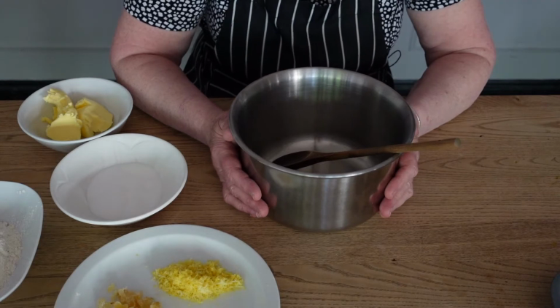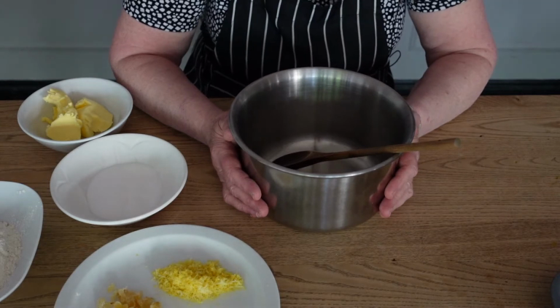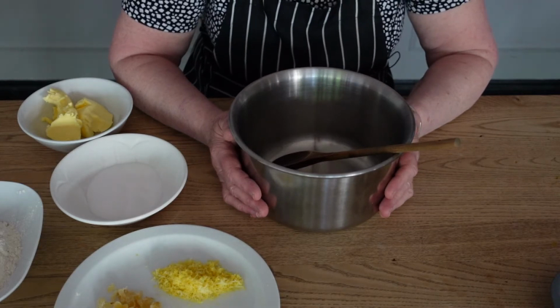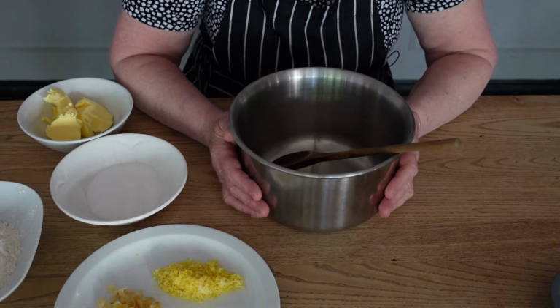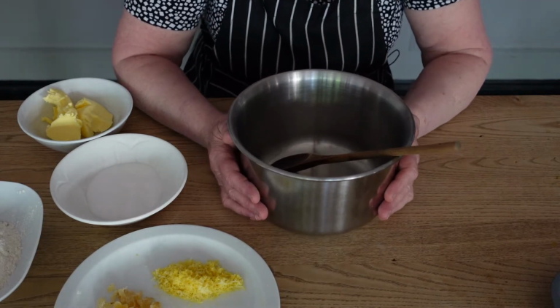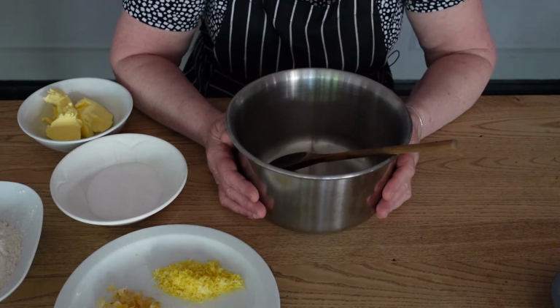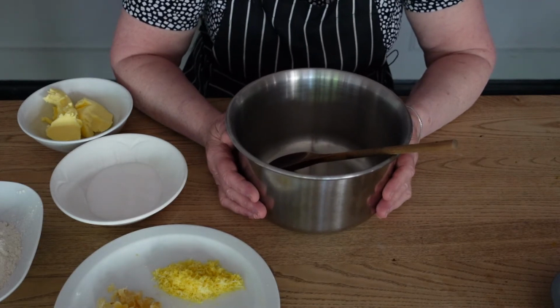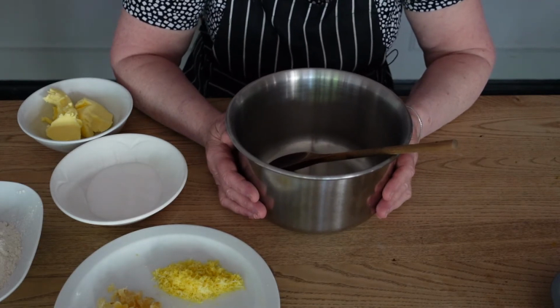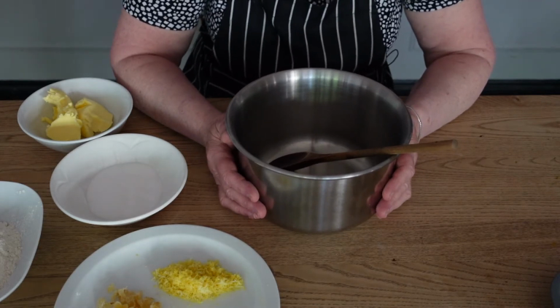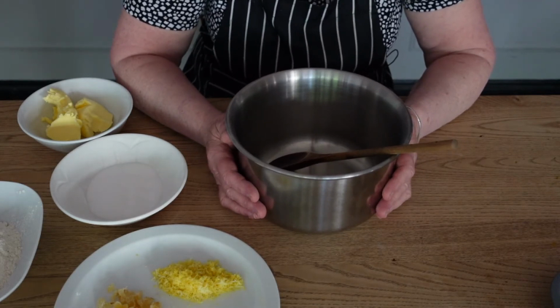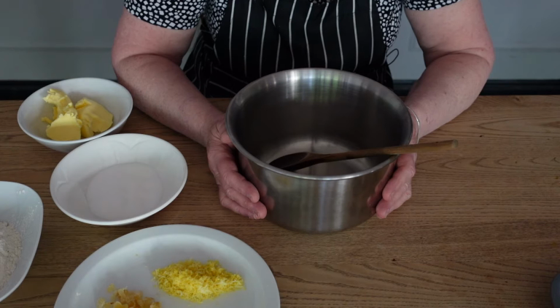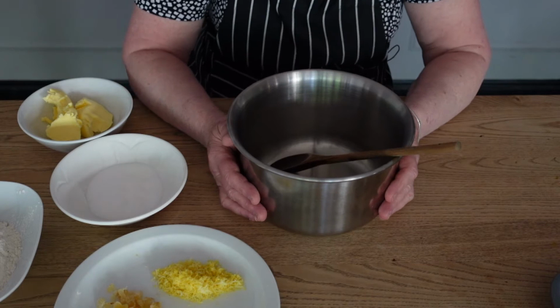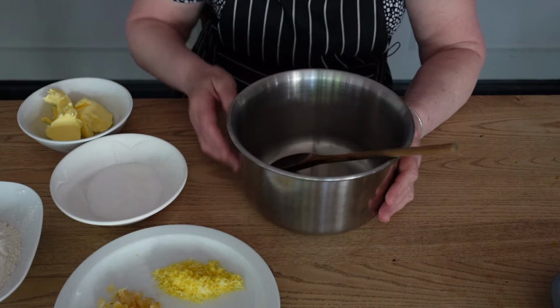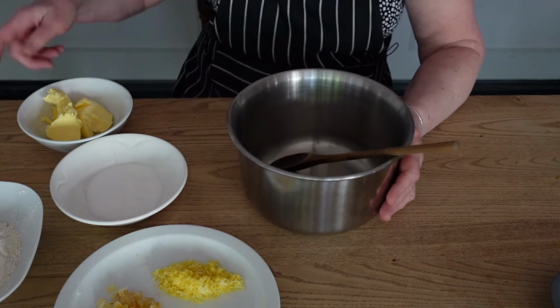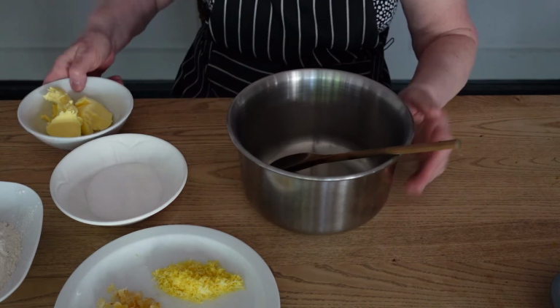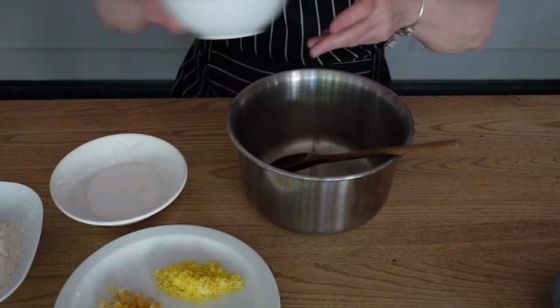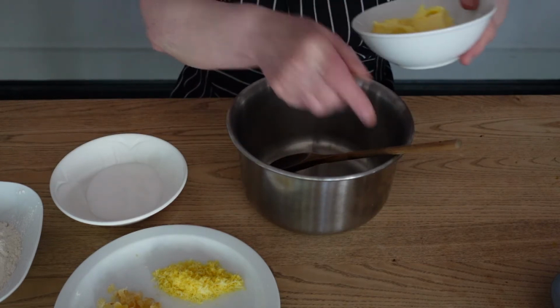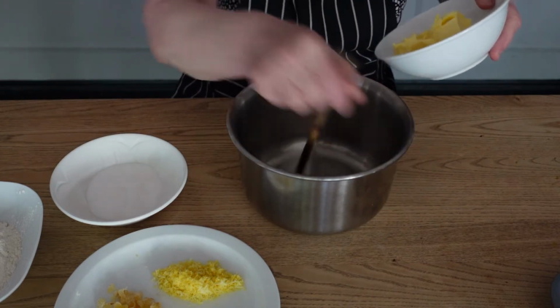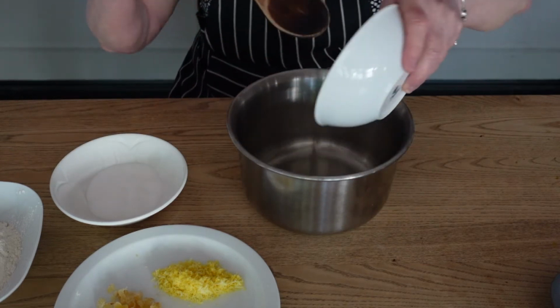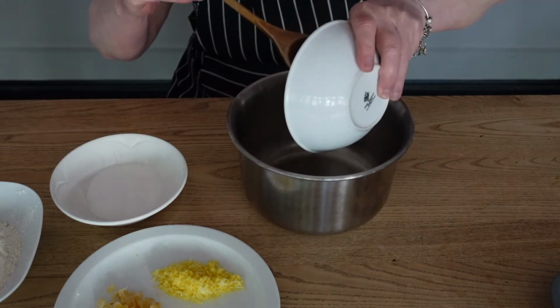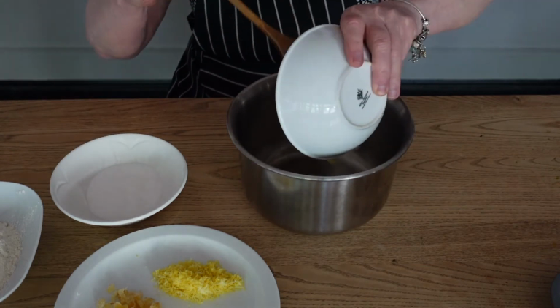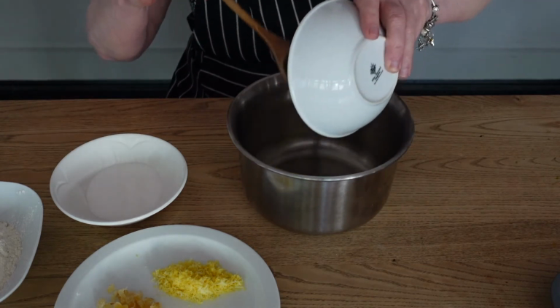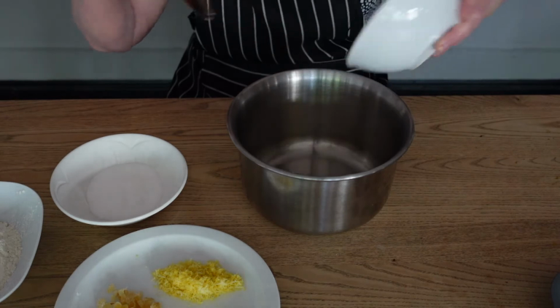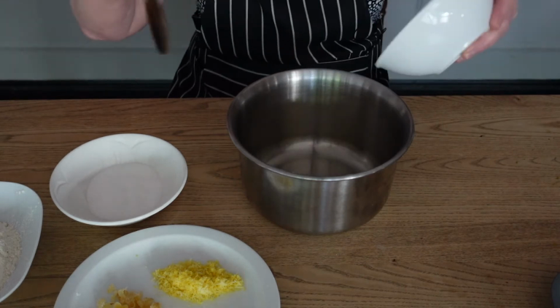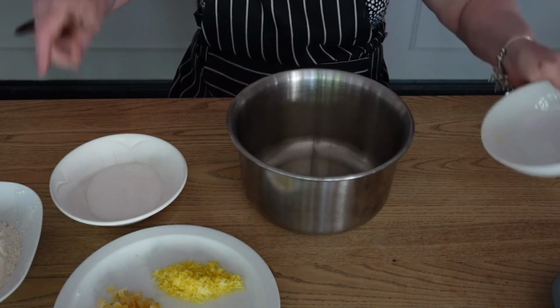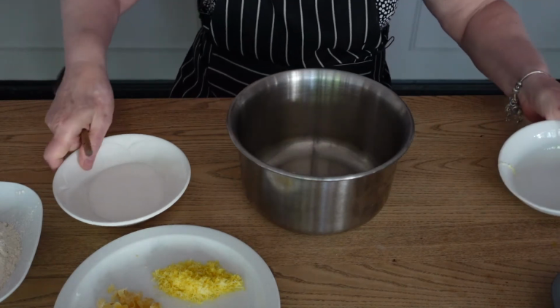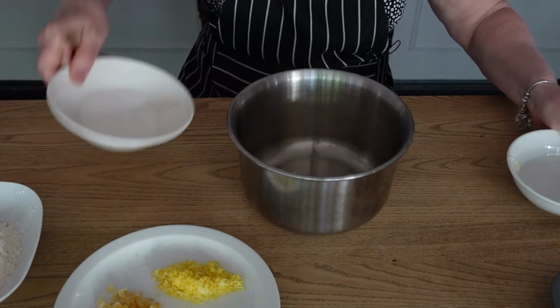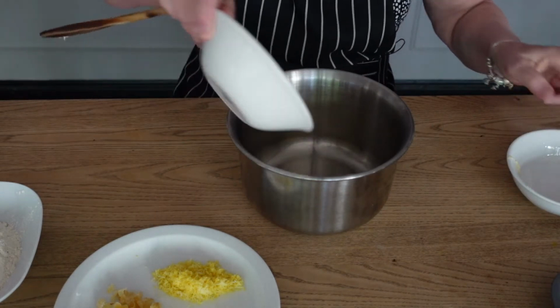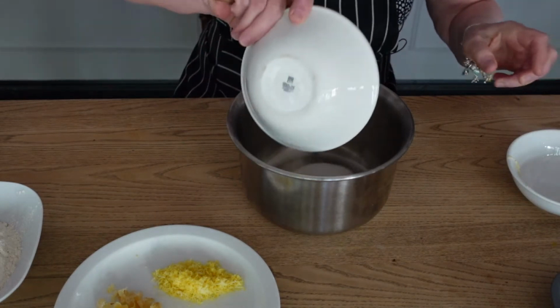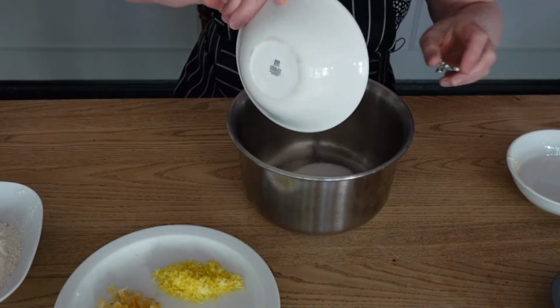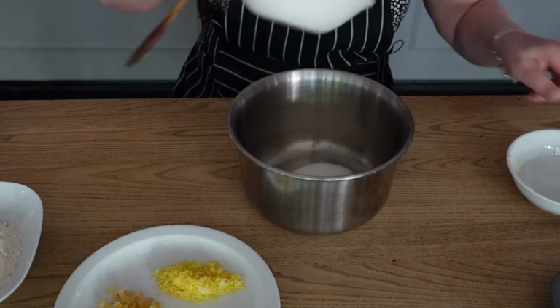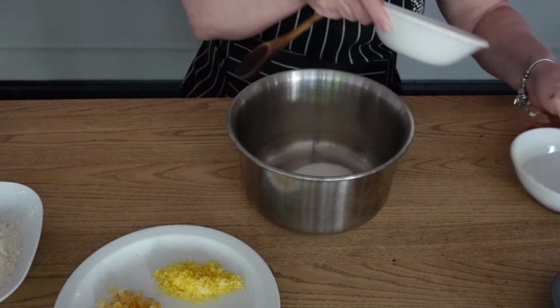Pop your oven on, gas mark 2, 150 degrees centigrade. We're going to add the butter and the sugar together and we're going to cream that through.